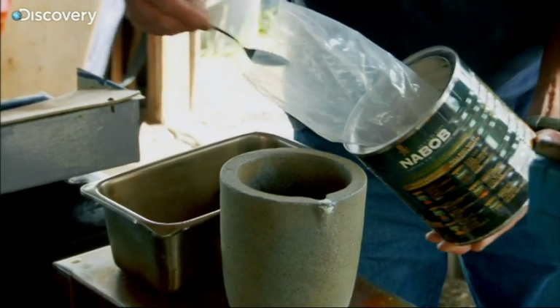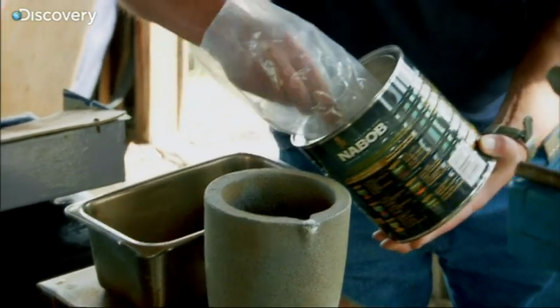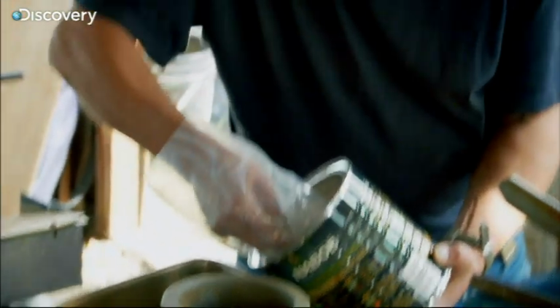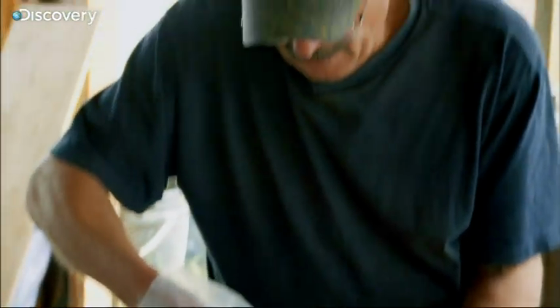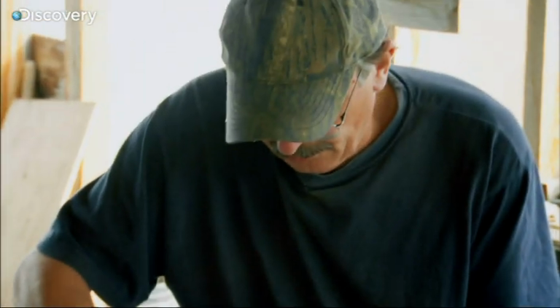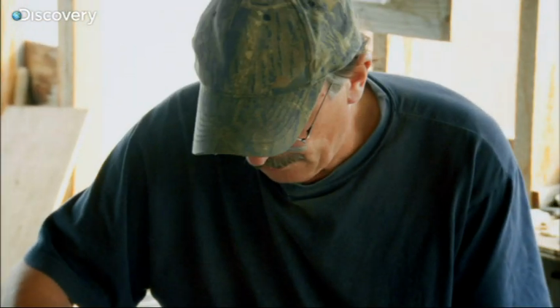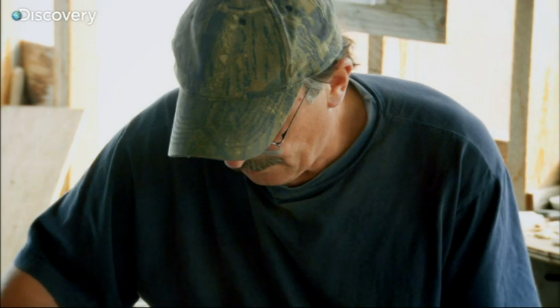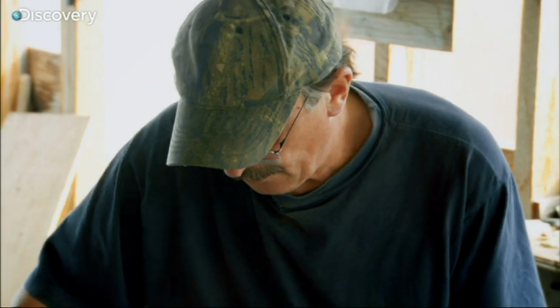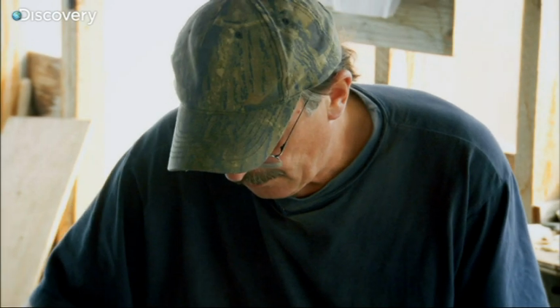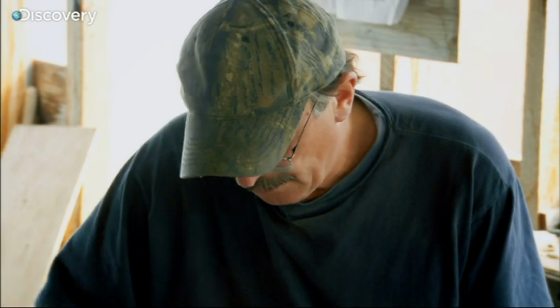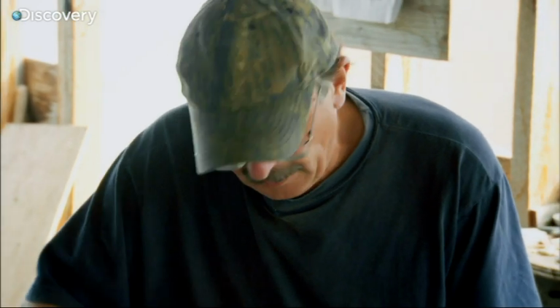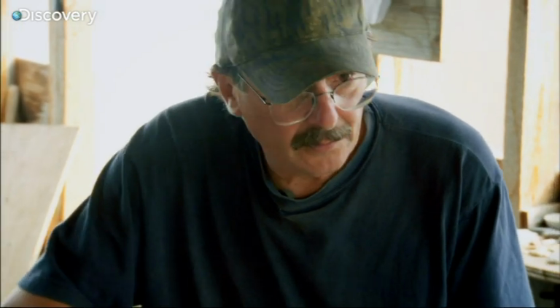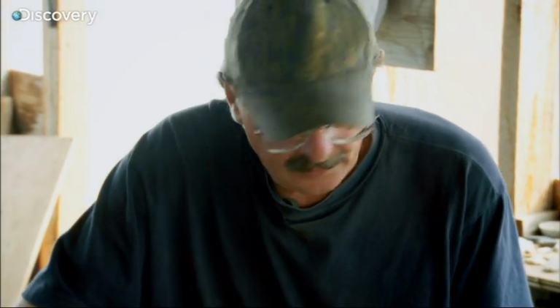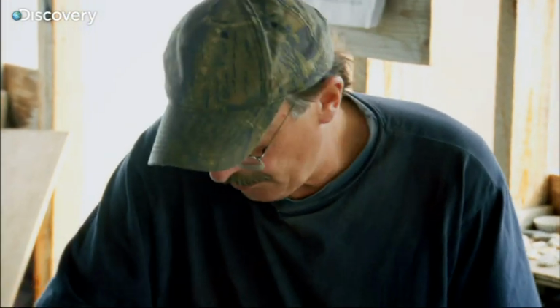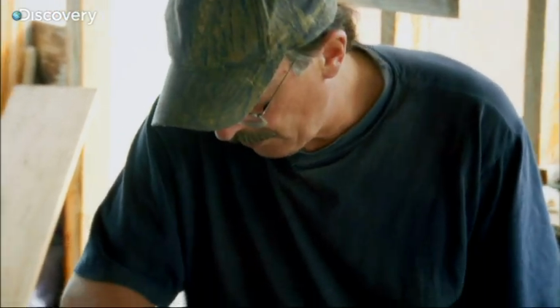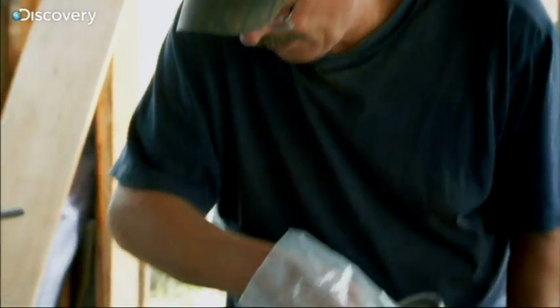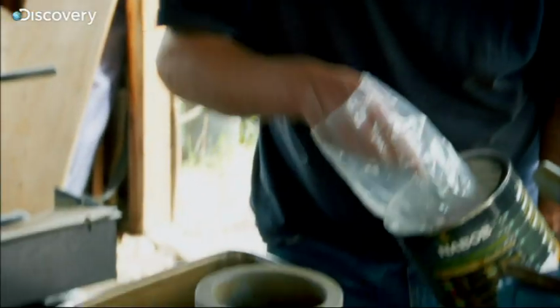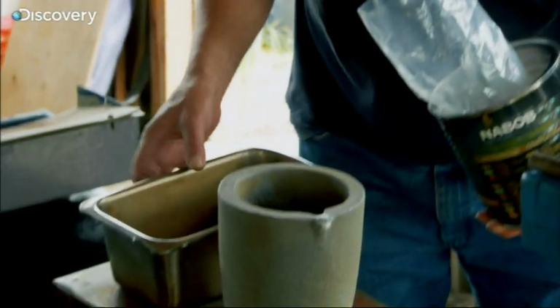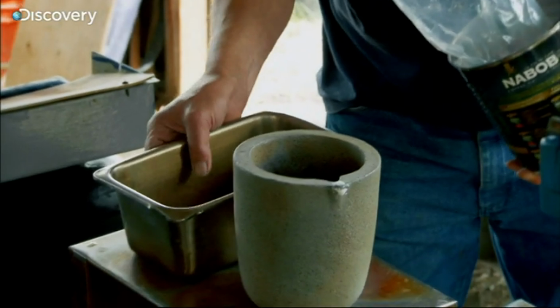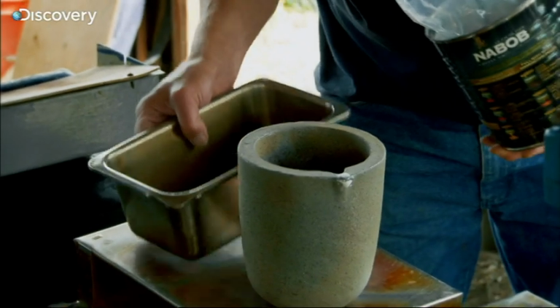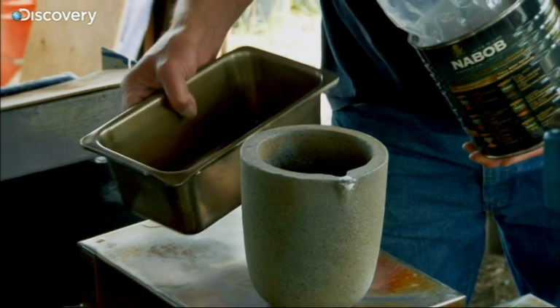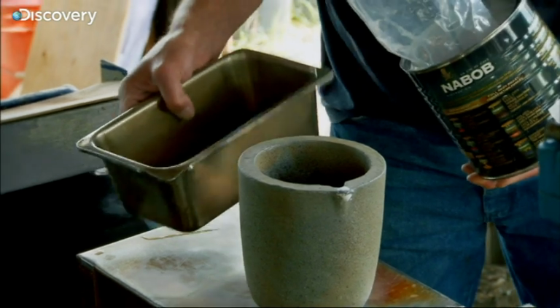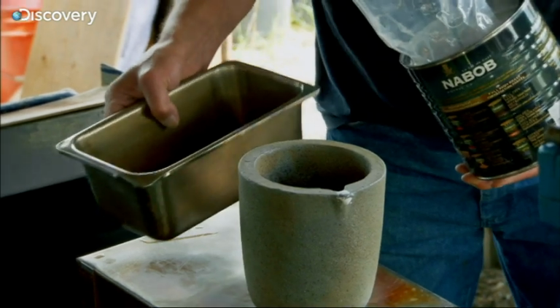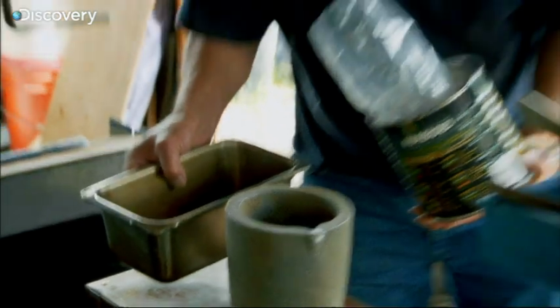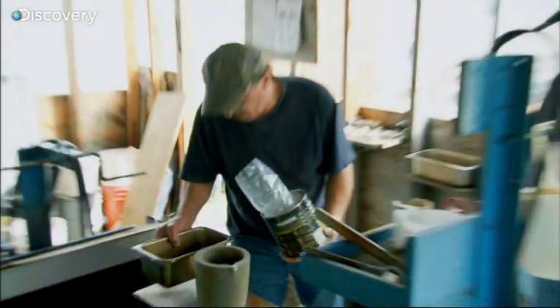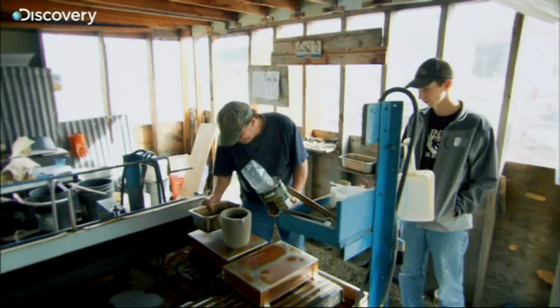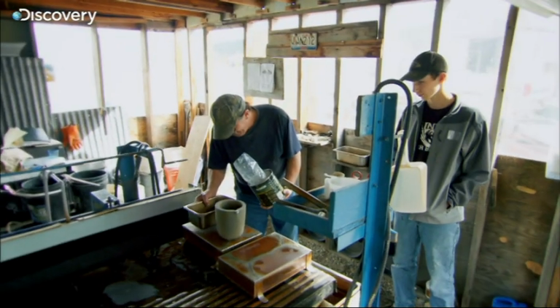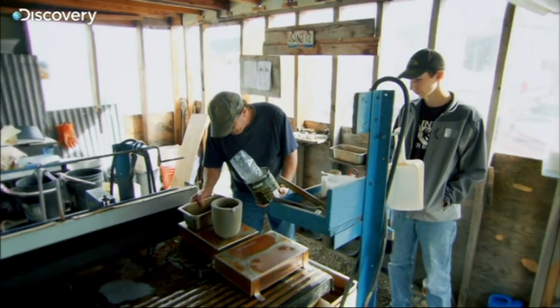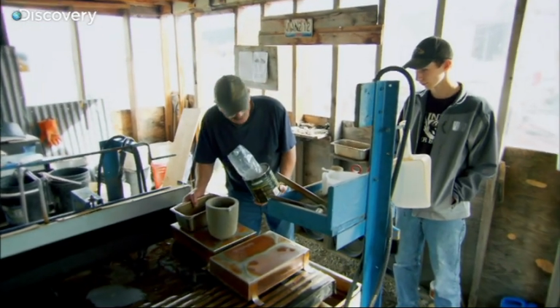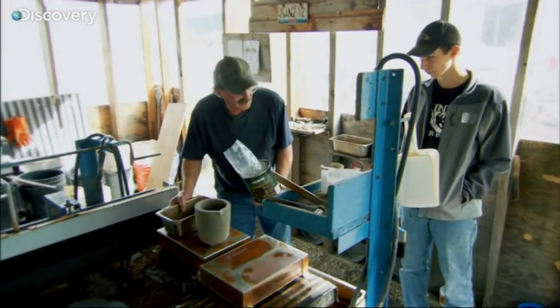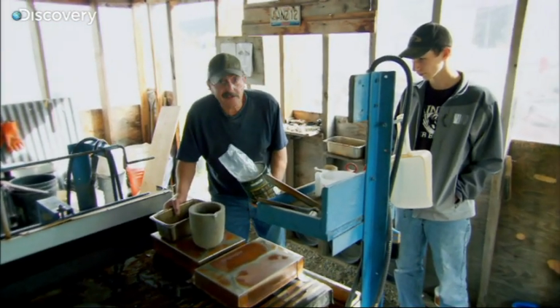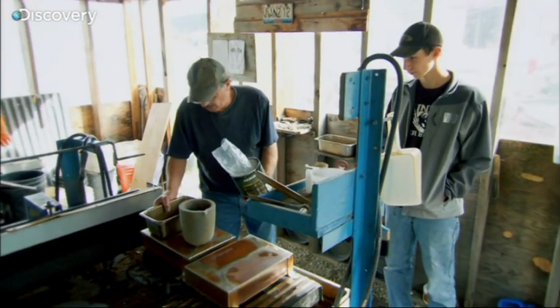This is soda ash, and the other material we'll add is borax, which is a soap. So, once again, you're cleaning the gold.